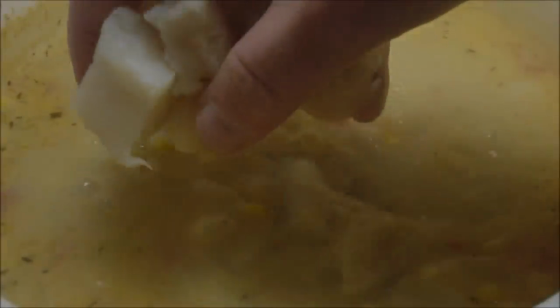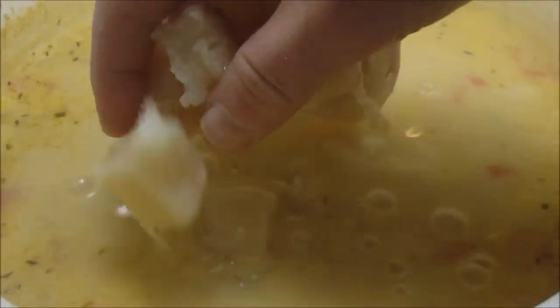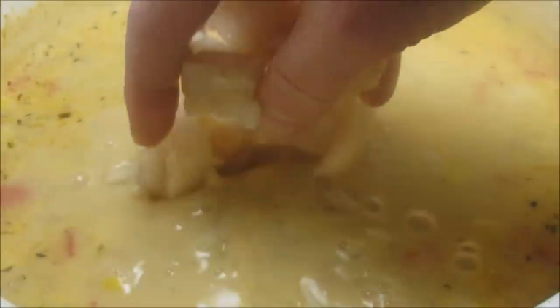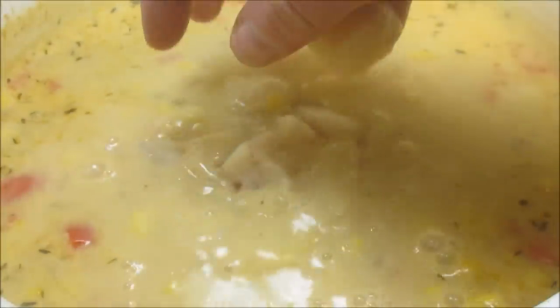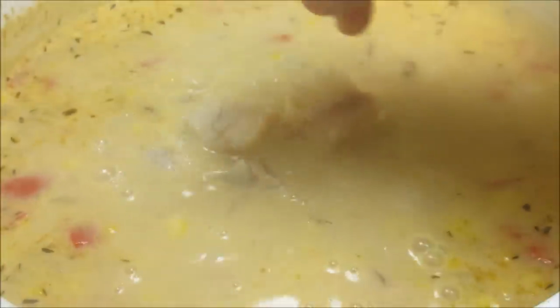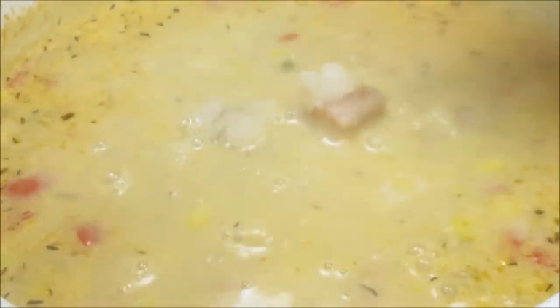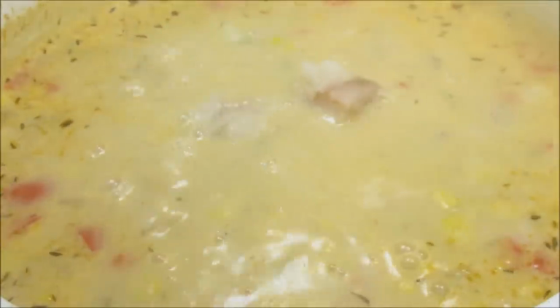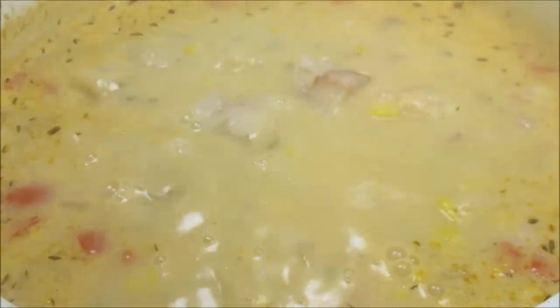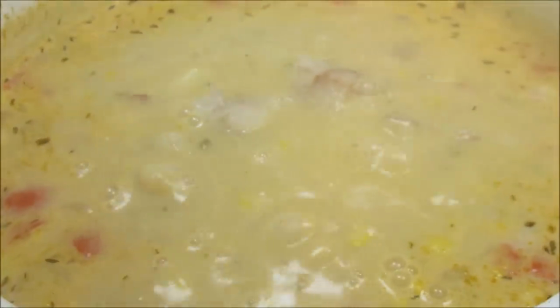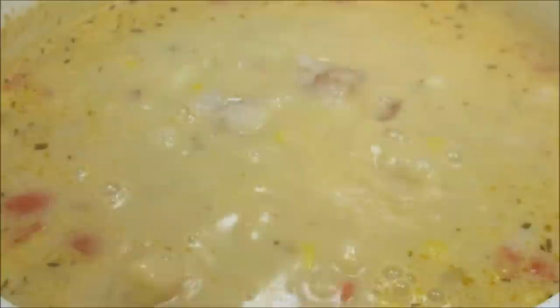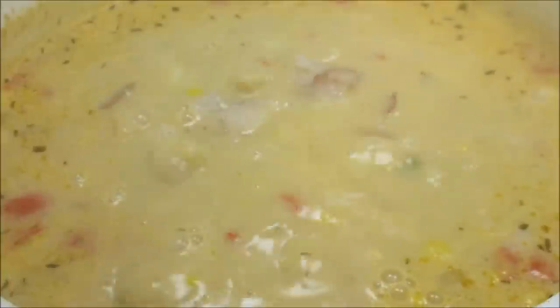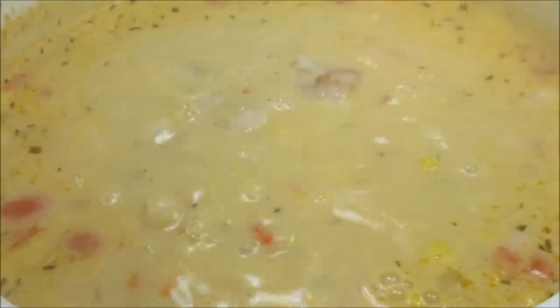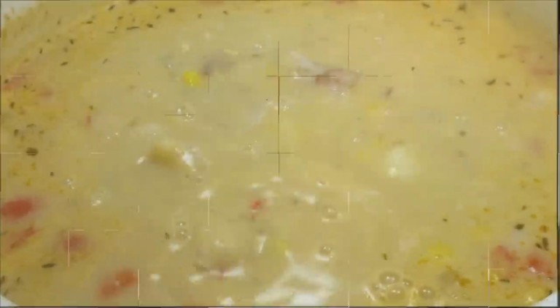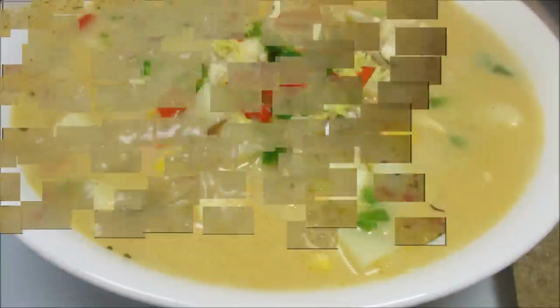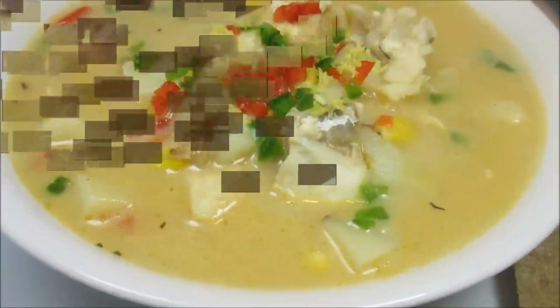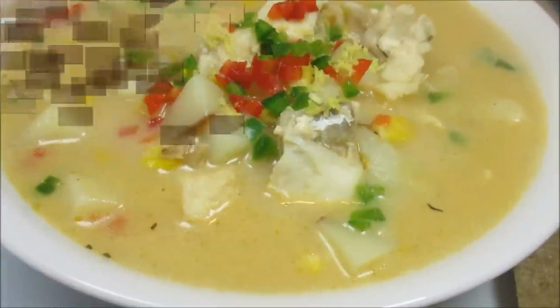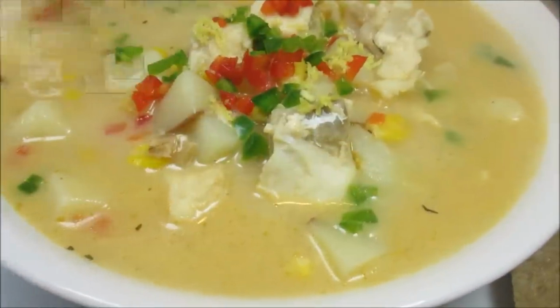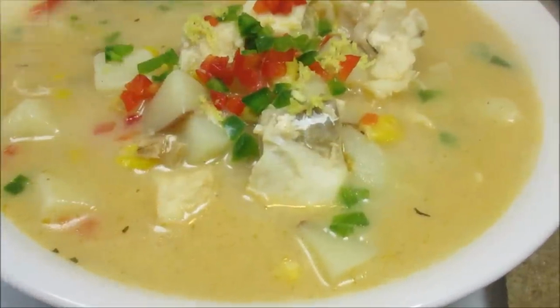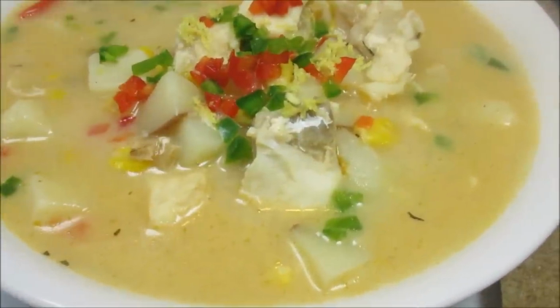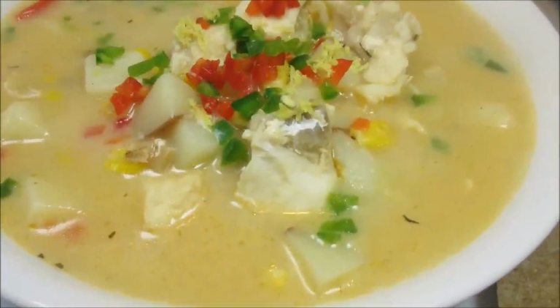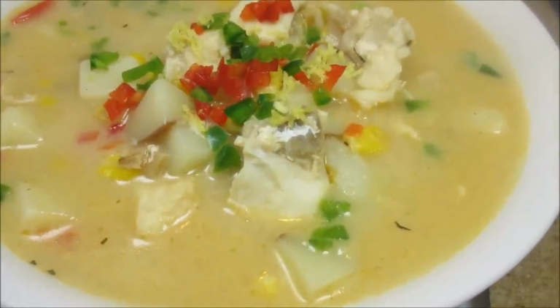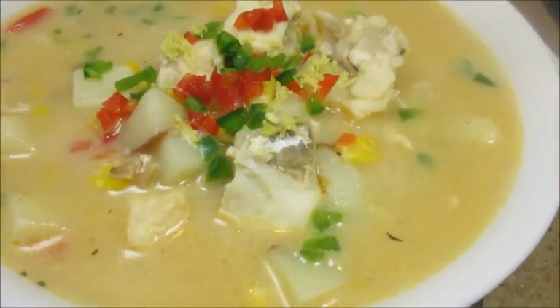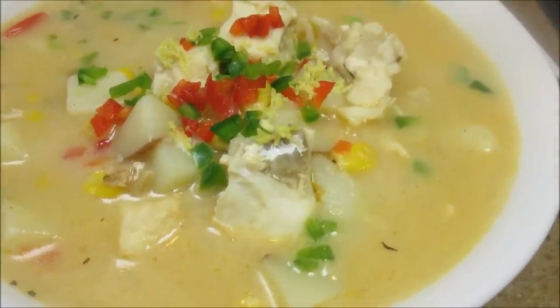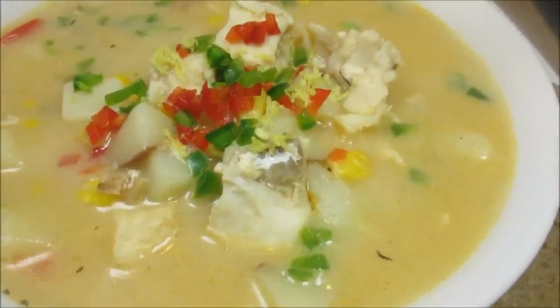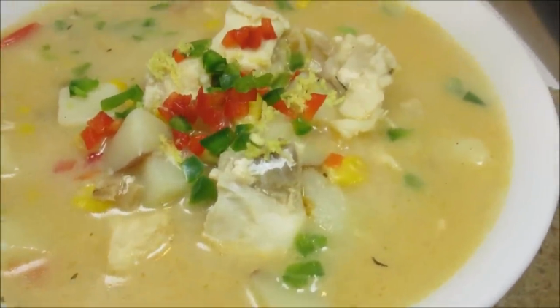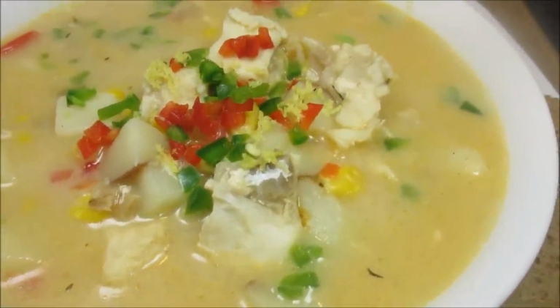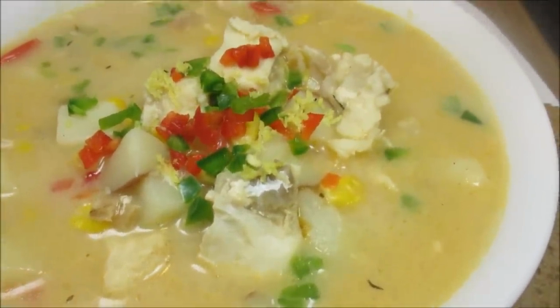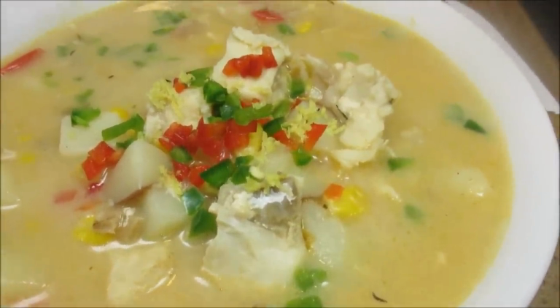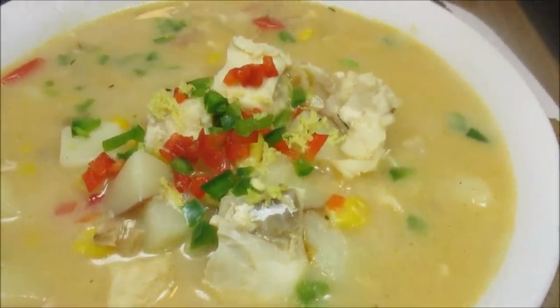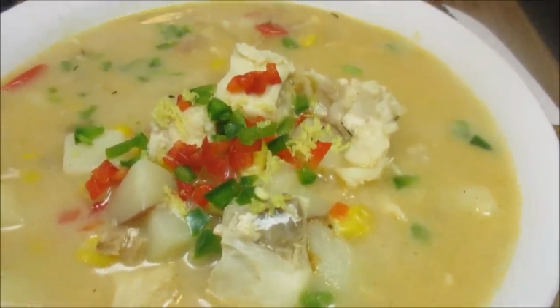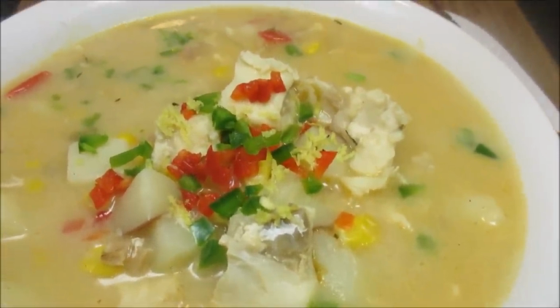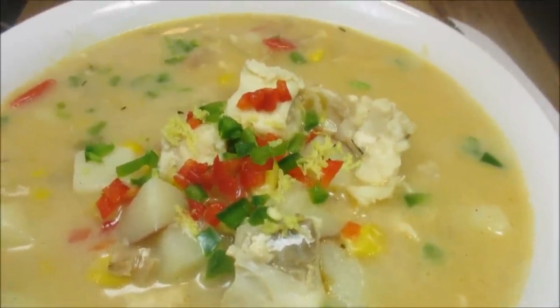Today I'm making an easy Cajun fish chowder soup. Welcome to Tess's kitchen and come join me as I cook.